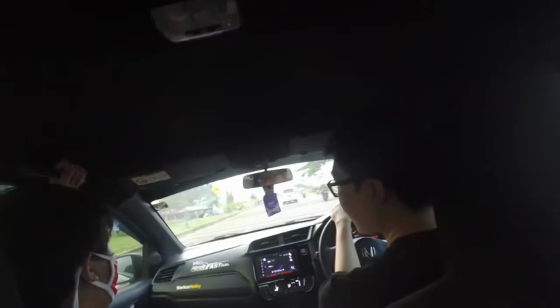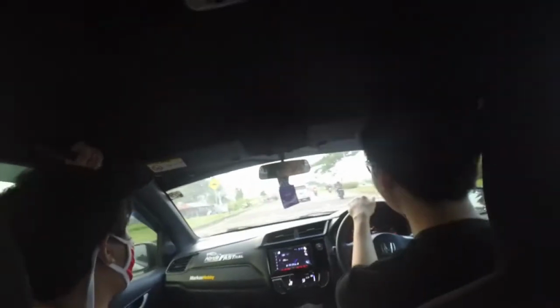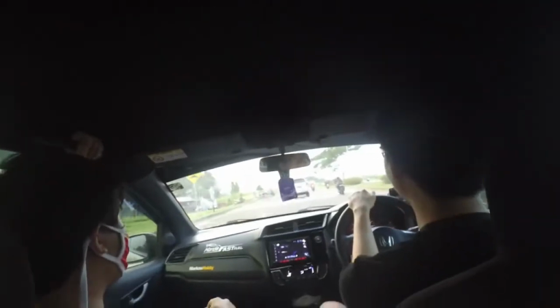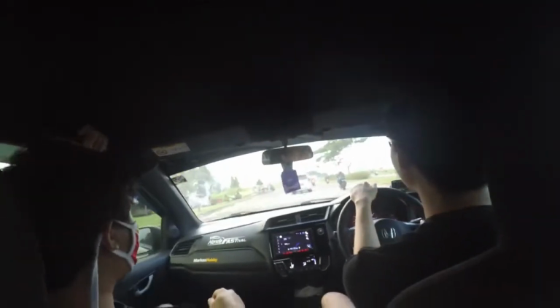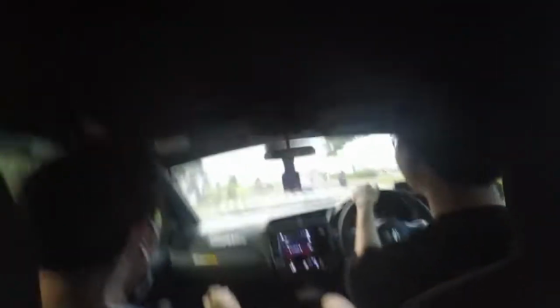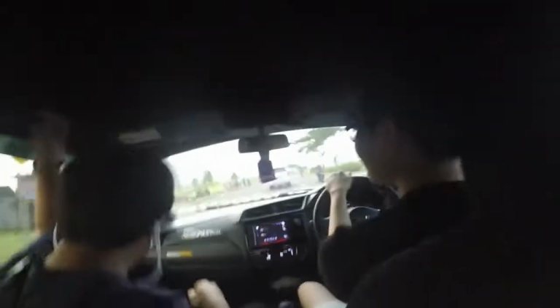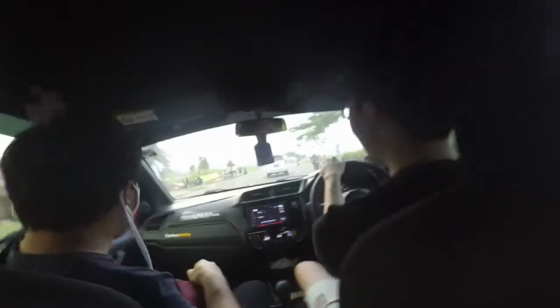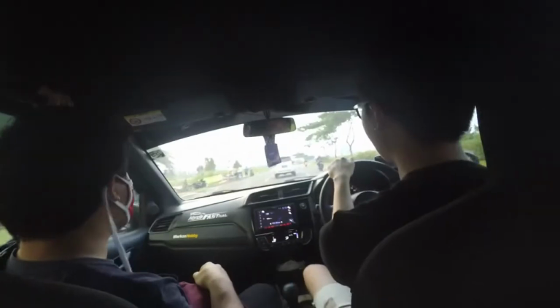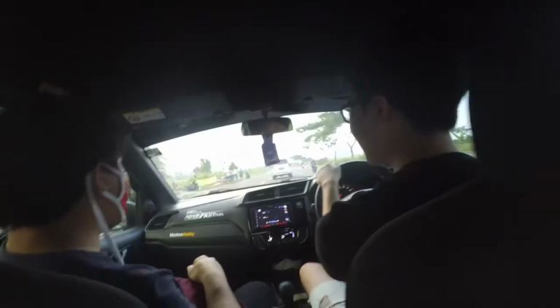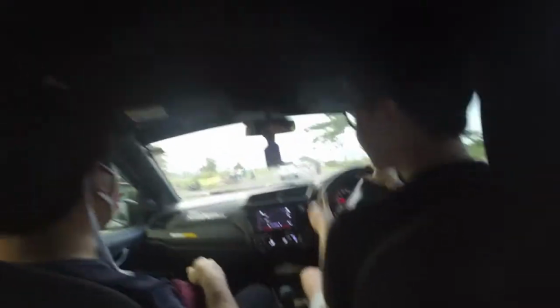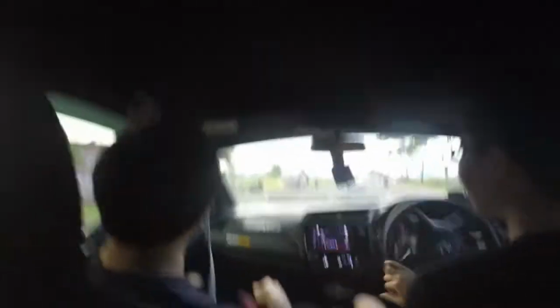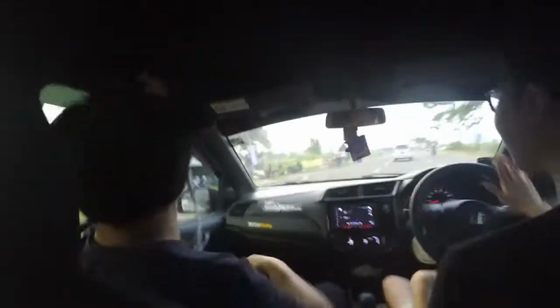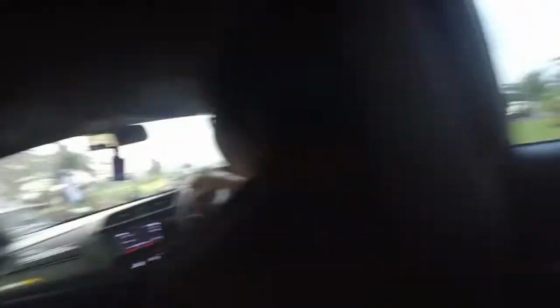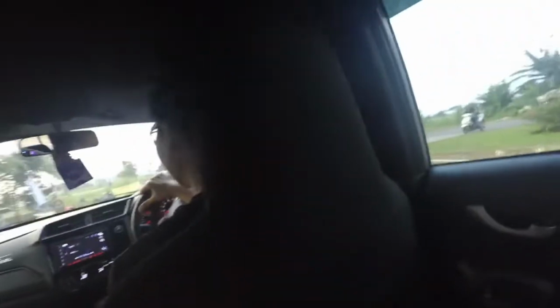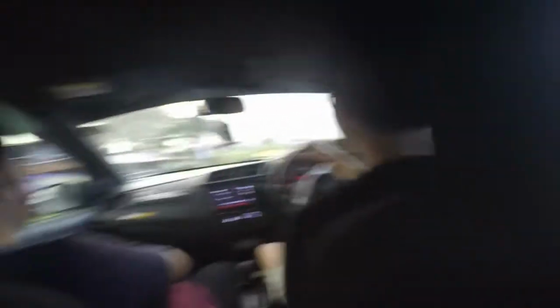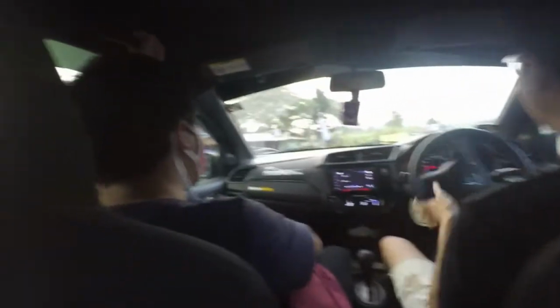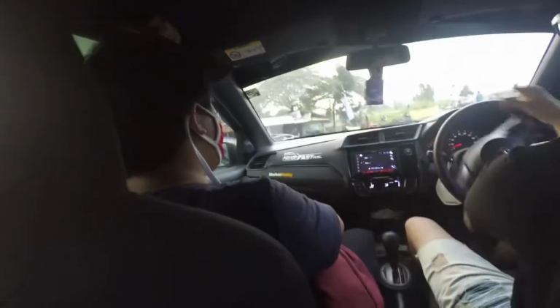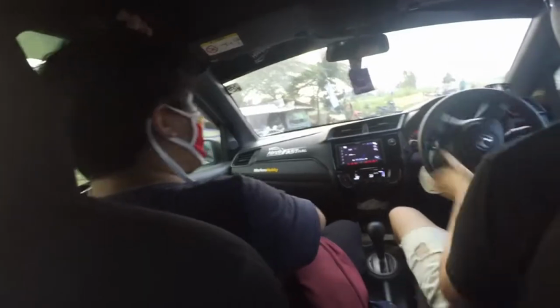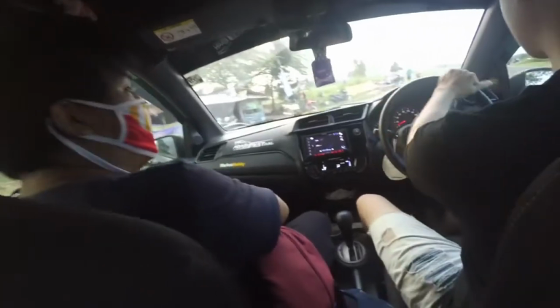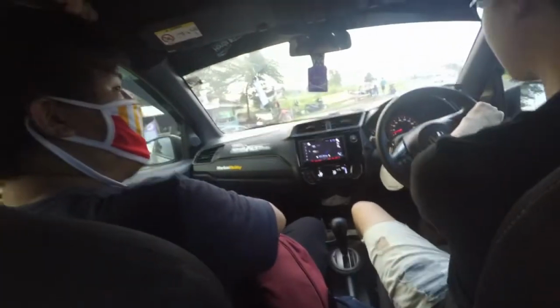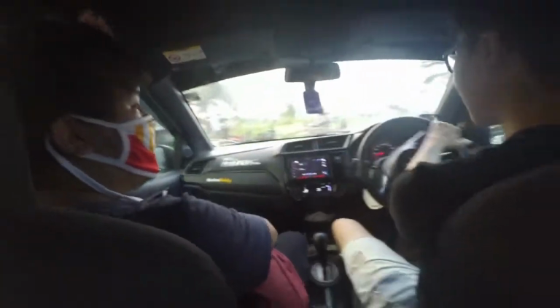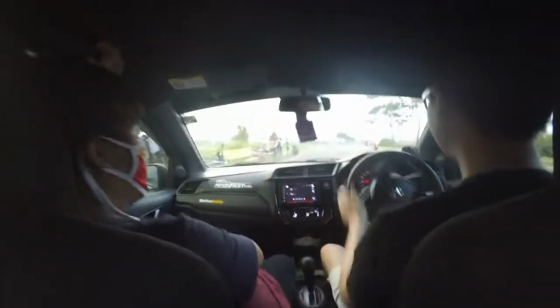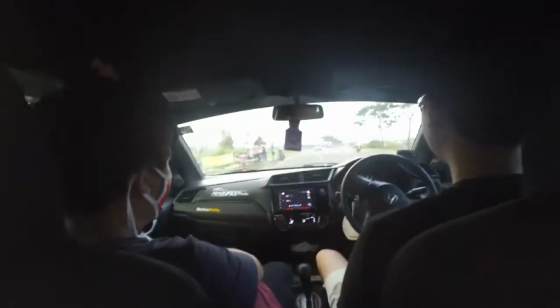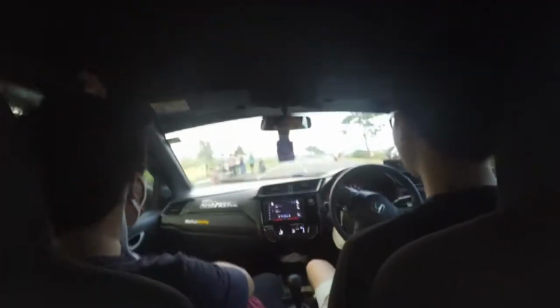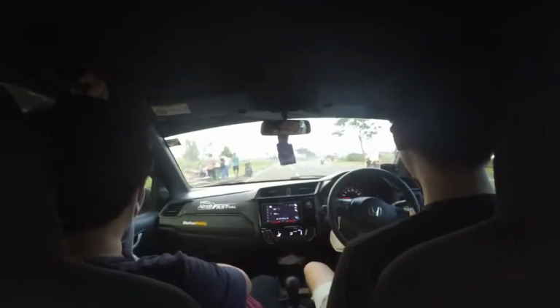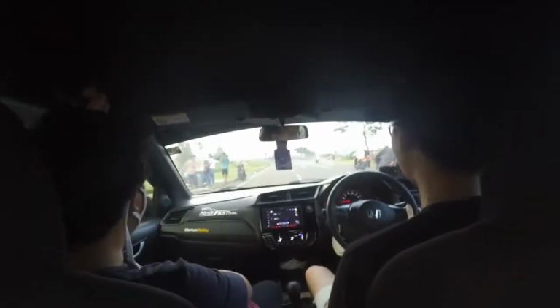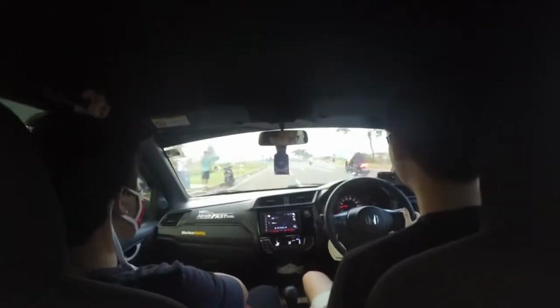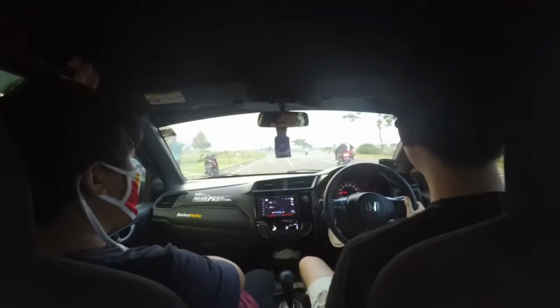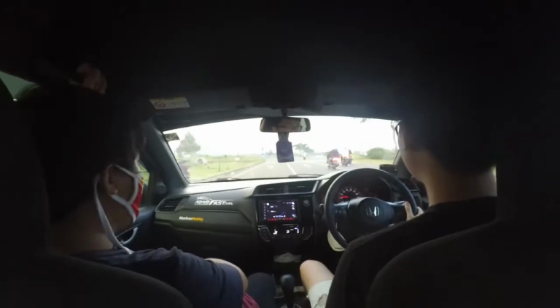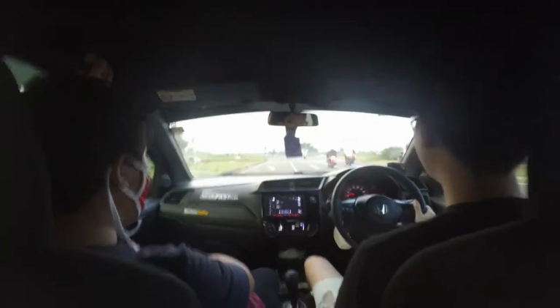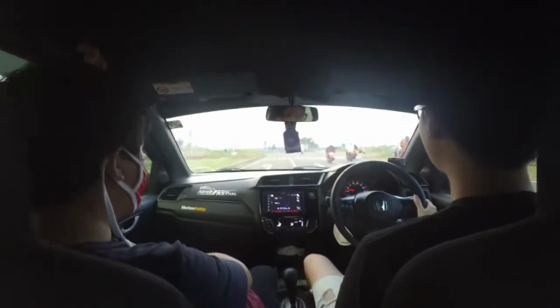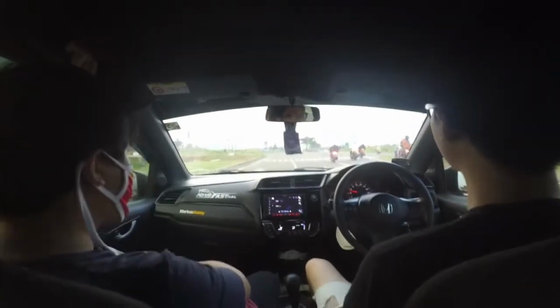Kalau teman lo kenceng dari belakang, kenceng rem. Enak, udah lama ya gak naik mobil-kembangan begini. Karena tadi mobilnya udah enak, gue ngerasa itu tadi. Gue udah di sirkuit kan.